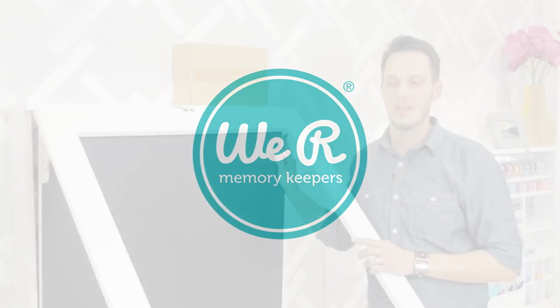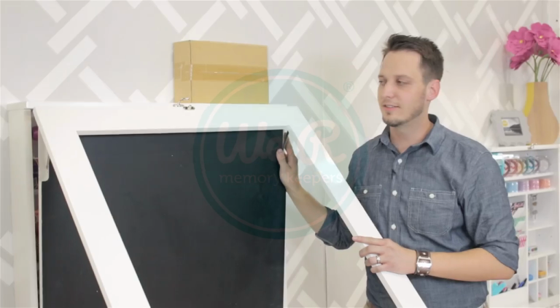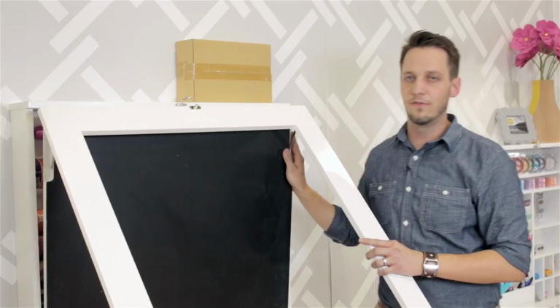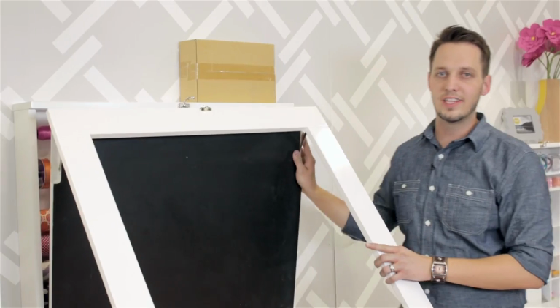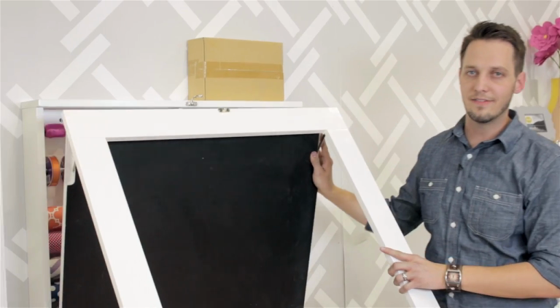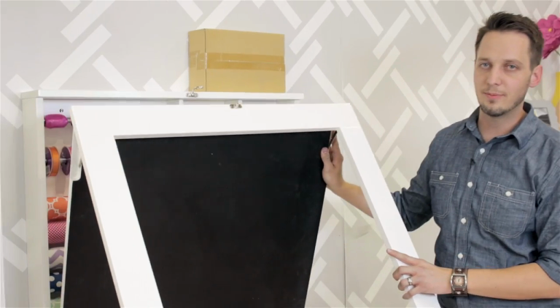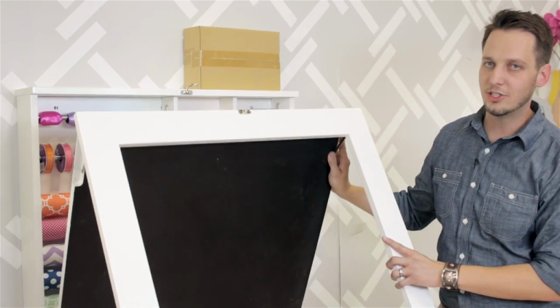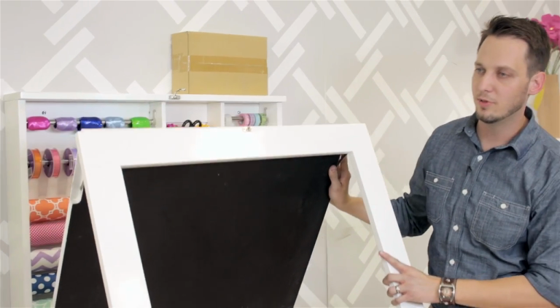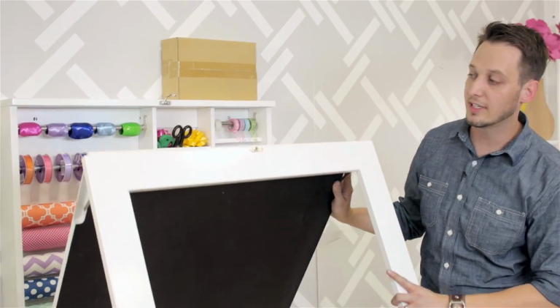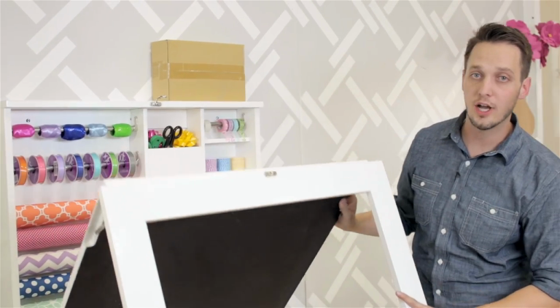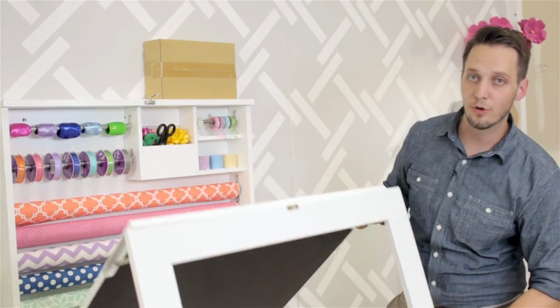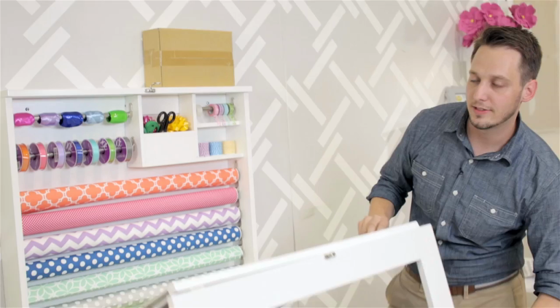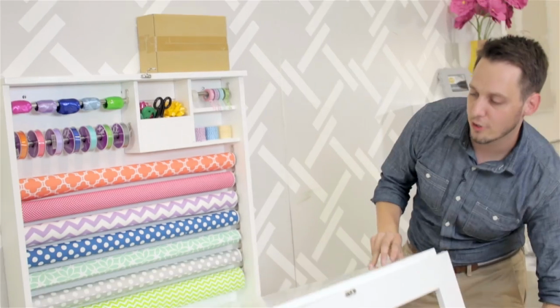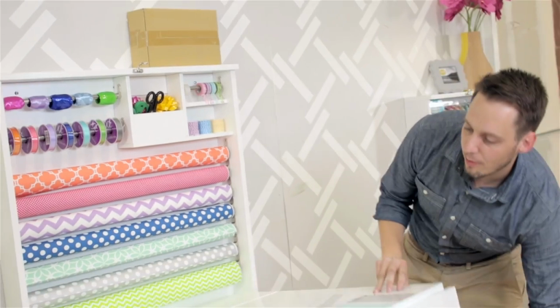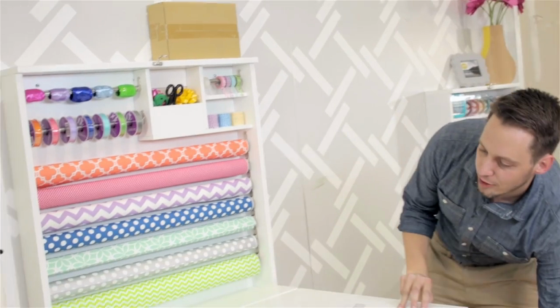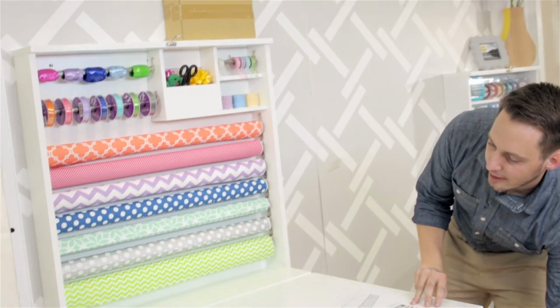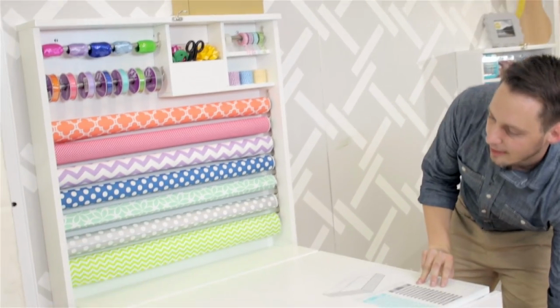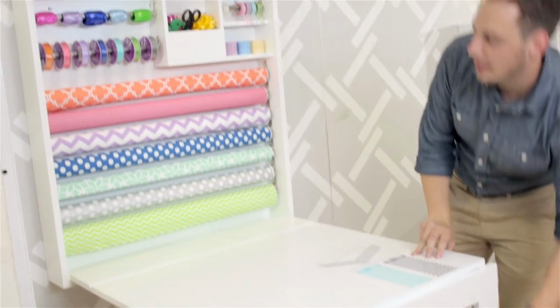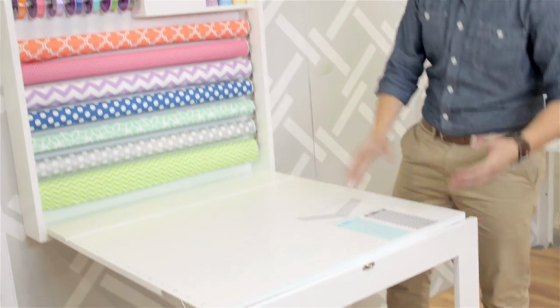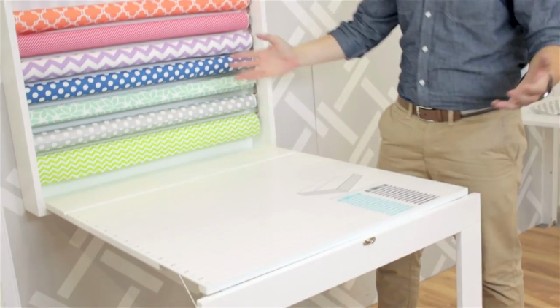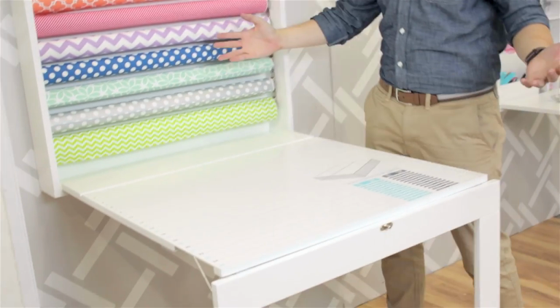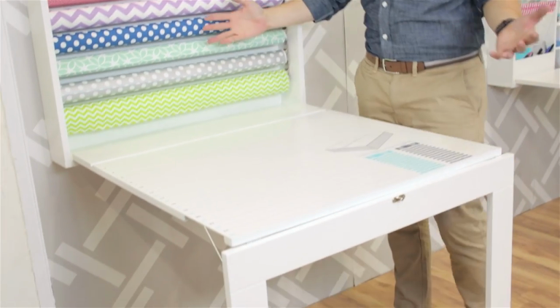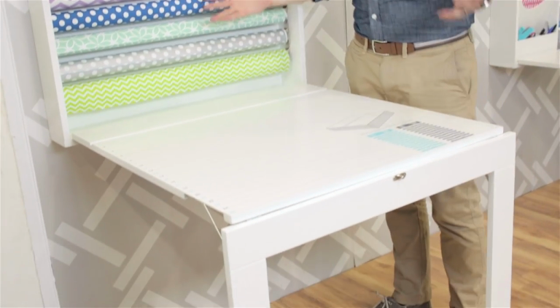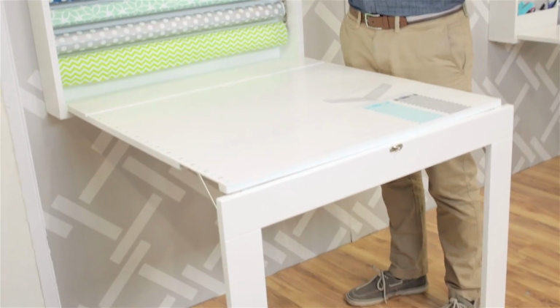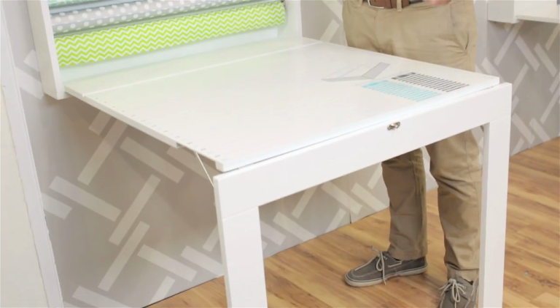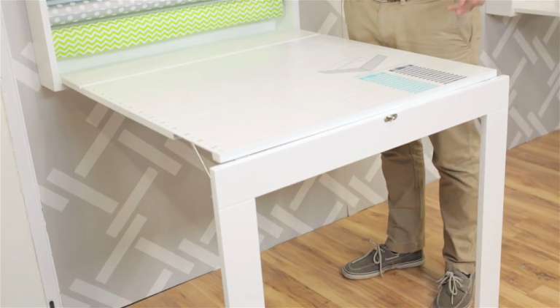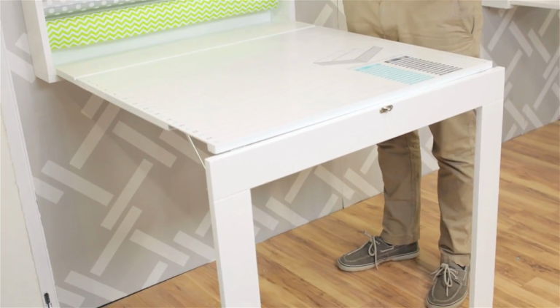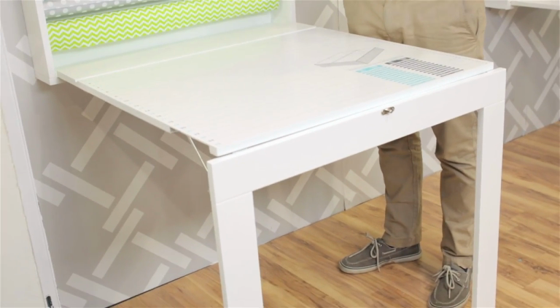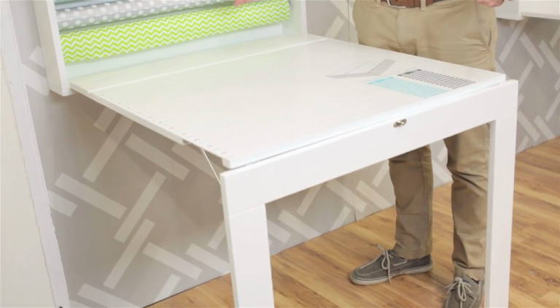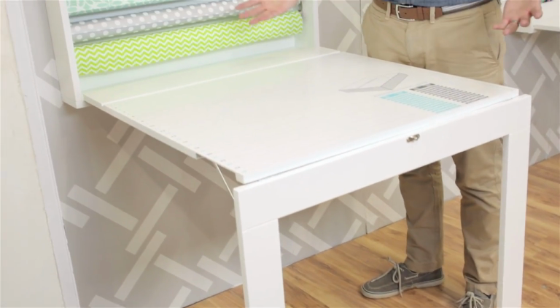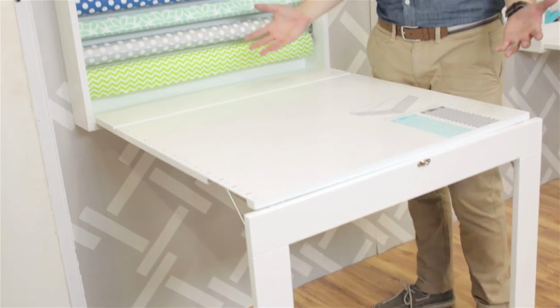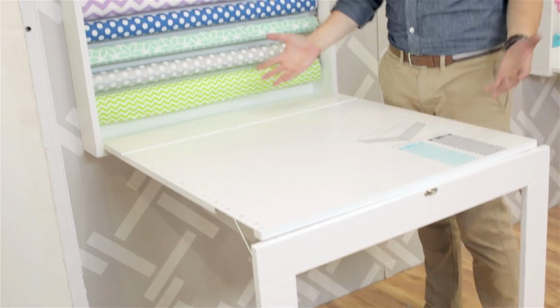This is our fold-down gift wrap station. It looks like a chalkboard mounted on your wall, but as you bring it down, you can see it is everything you need to wrap the perfect present.